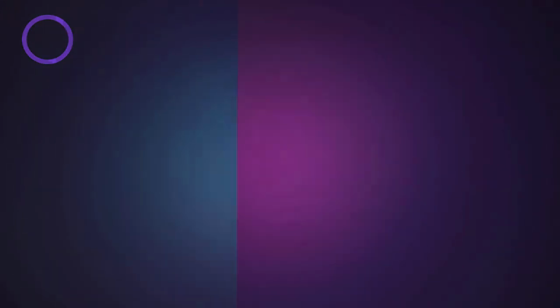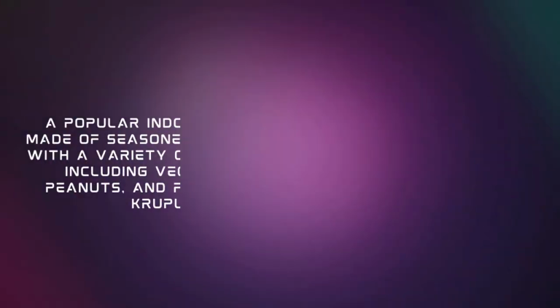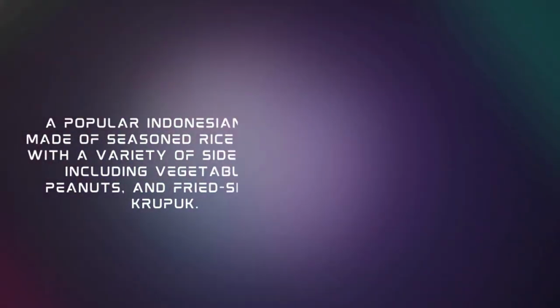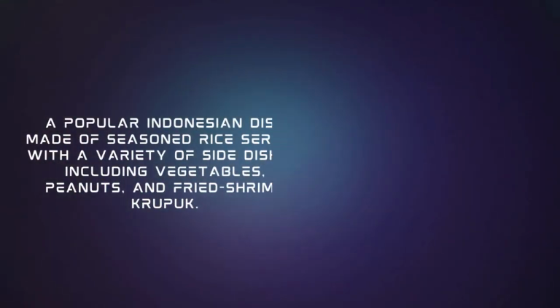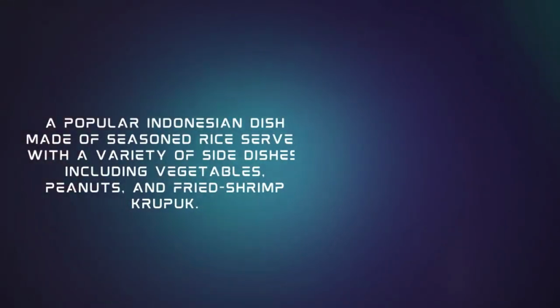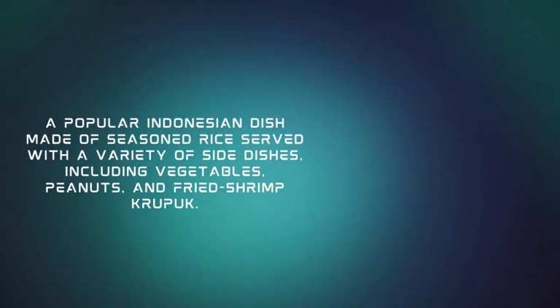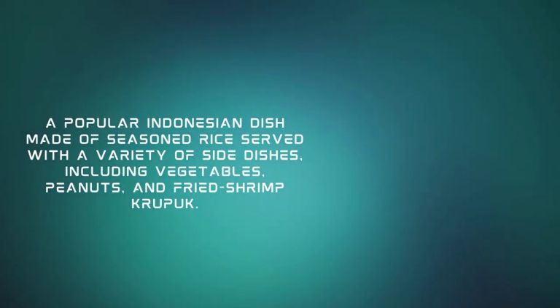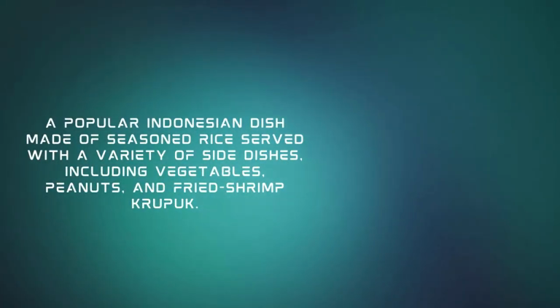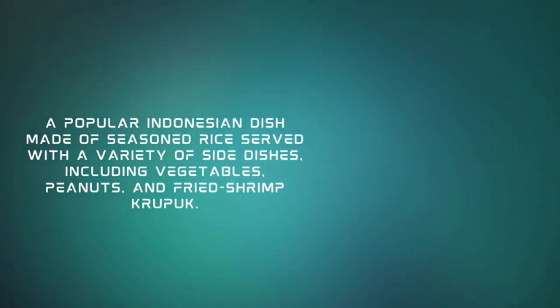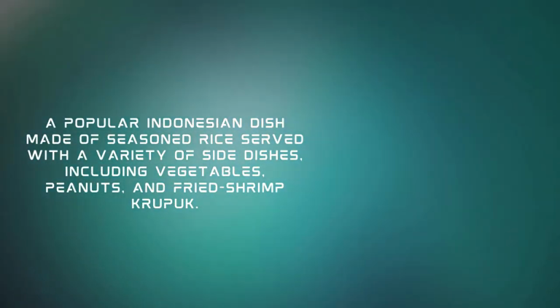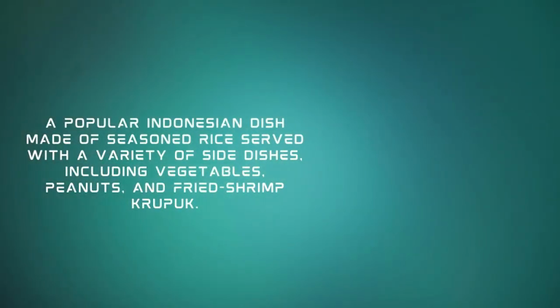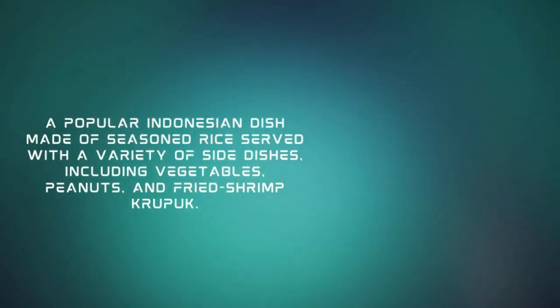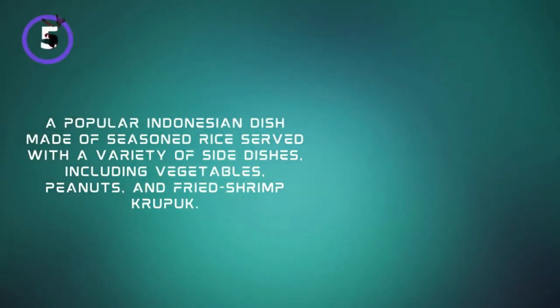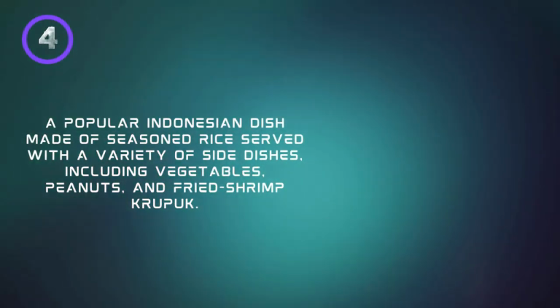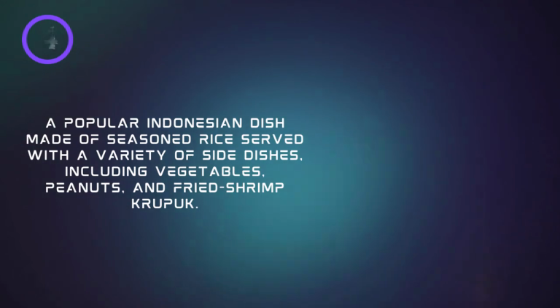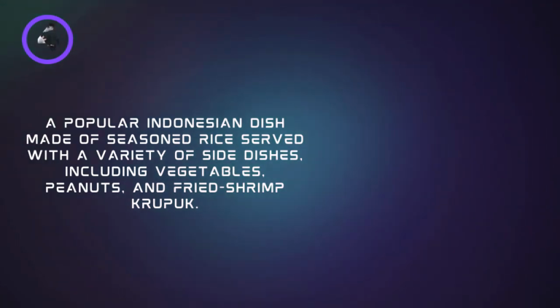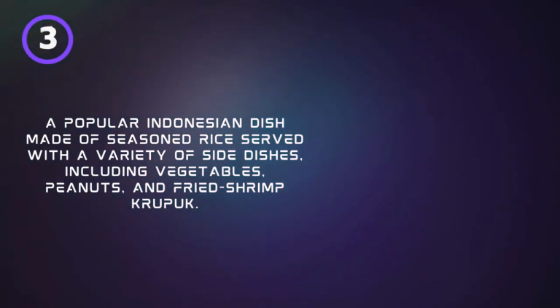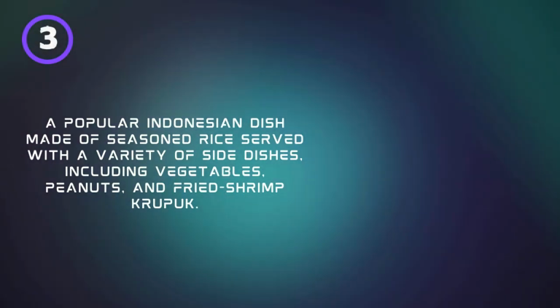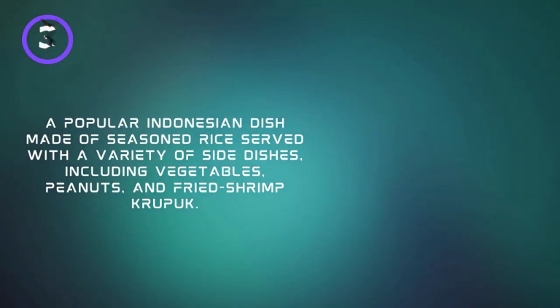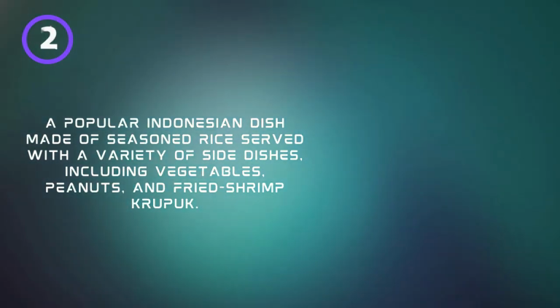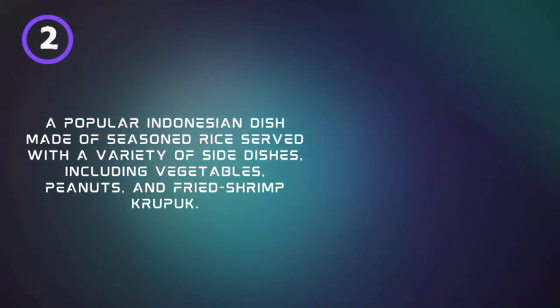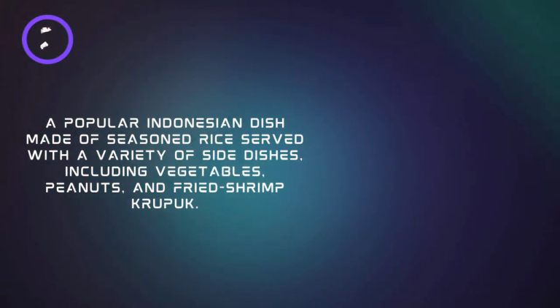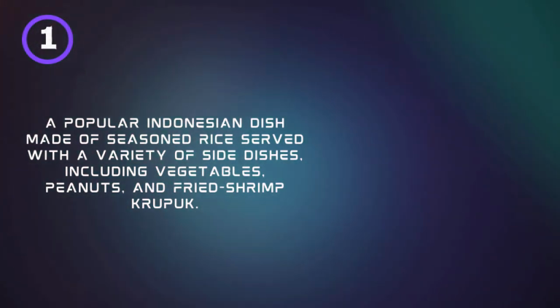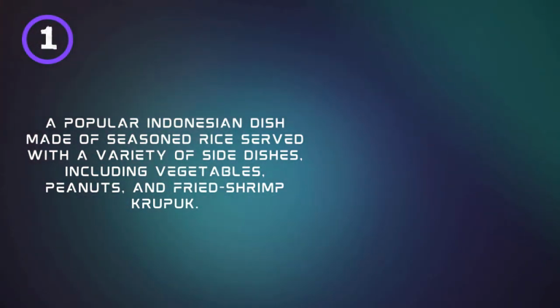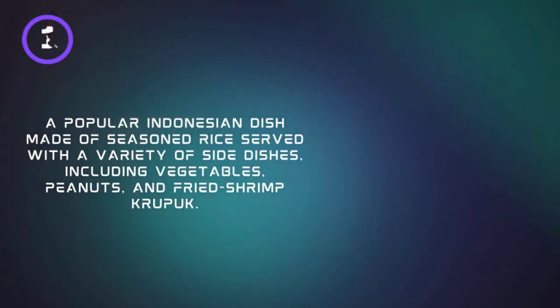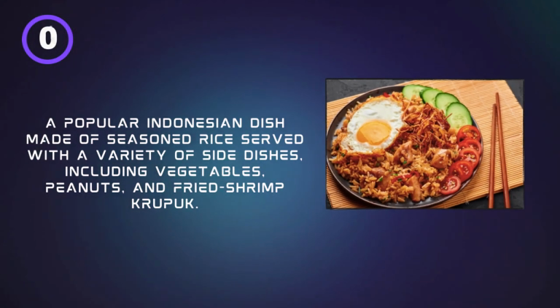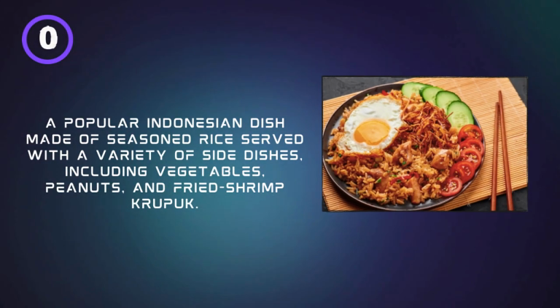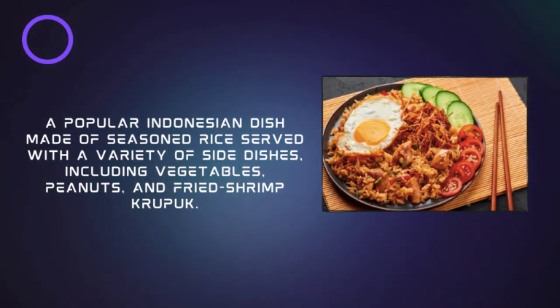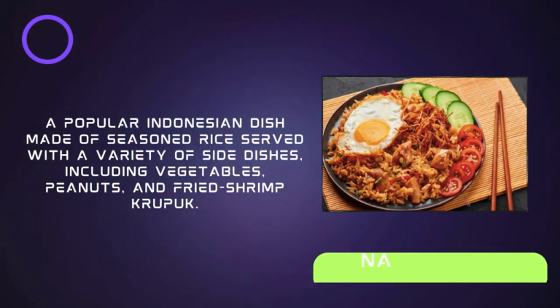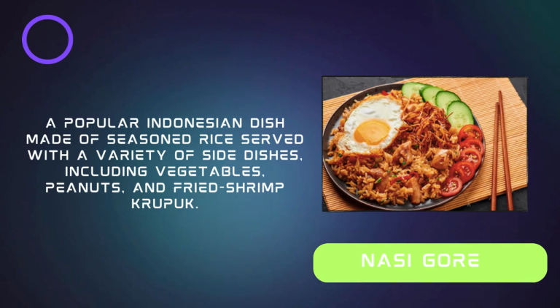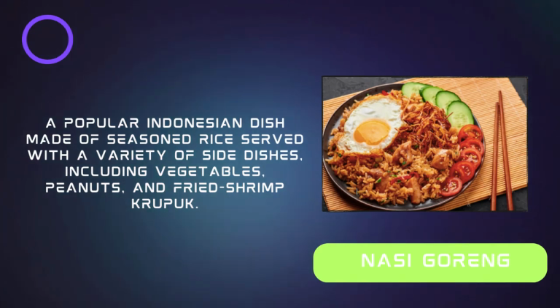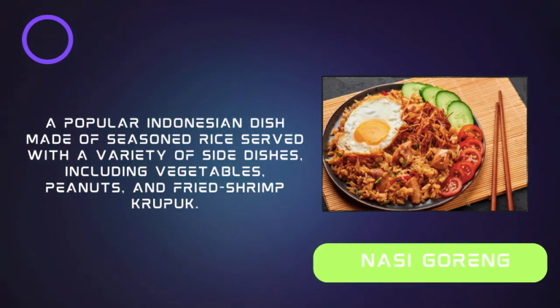A popular Indonesian dish made of seasoned rice, served with a variety of side dishes including vegetables, peanuts, and fried shrimp crackers. Nasi Goreng.